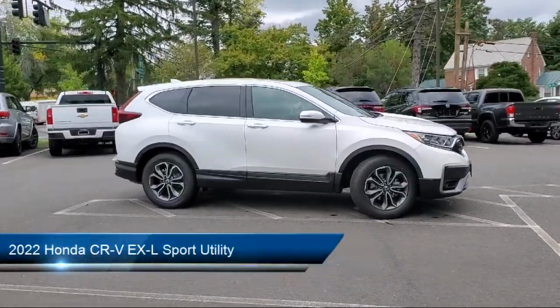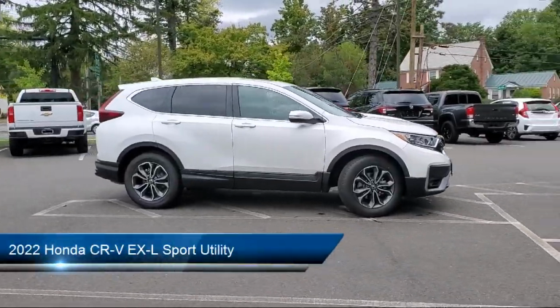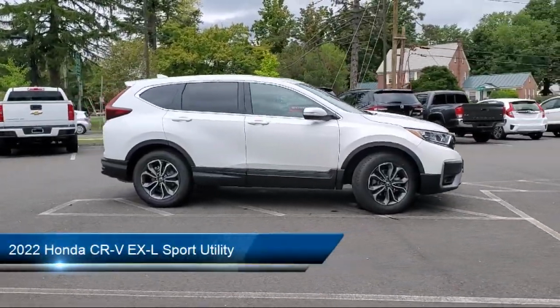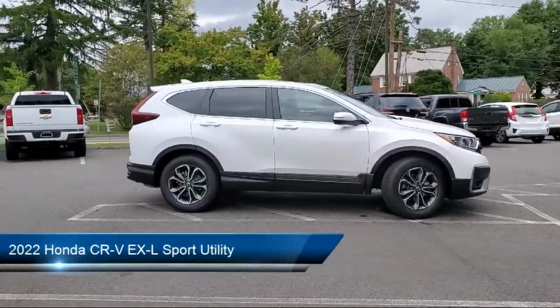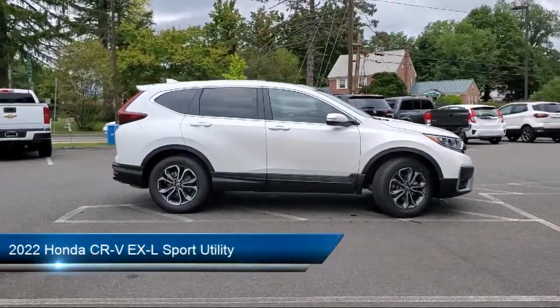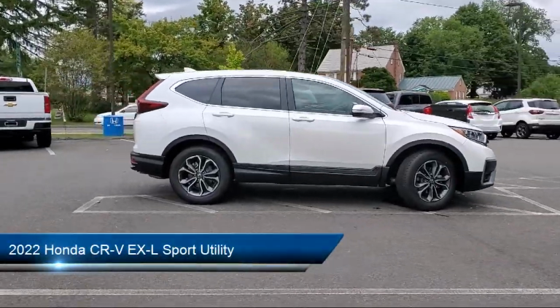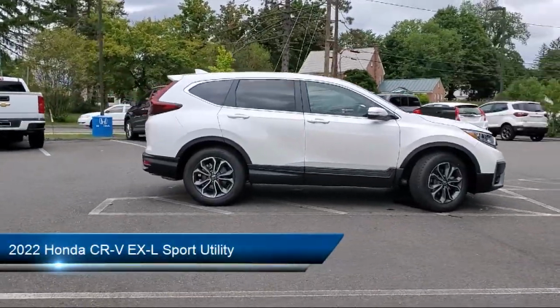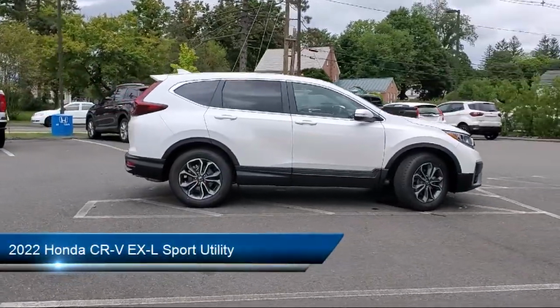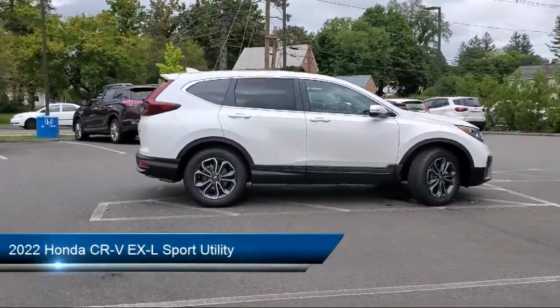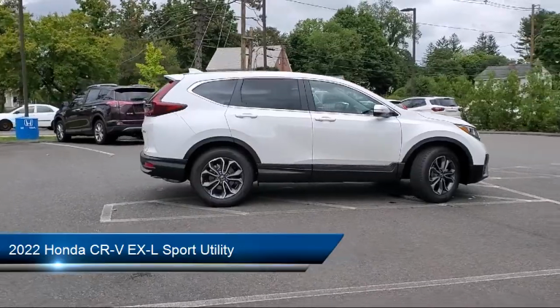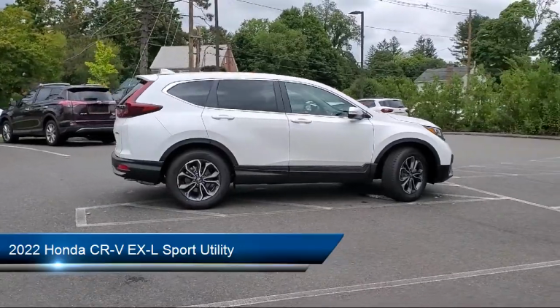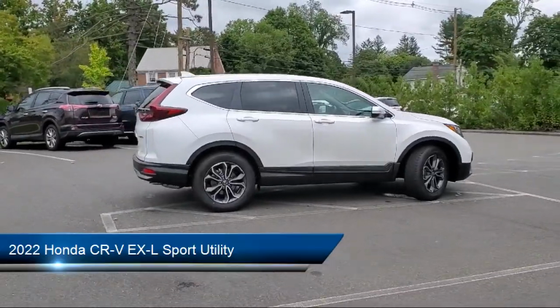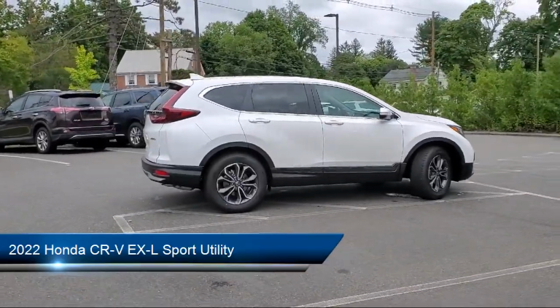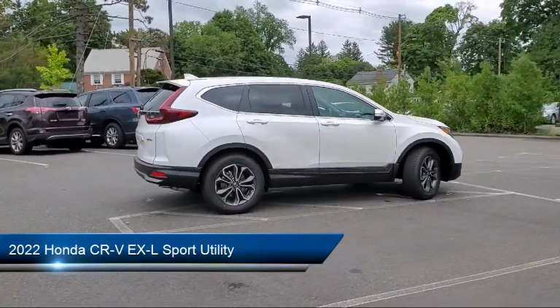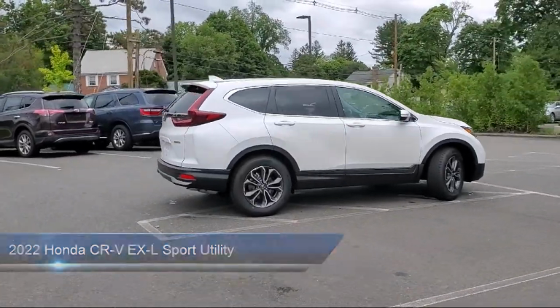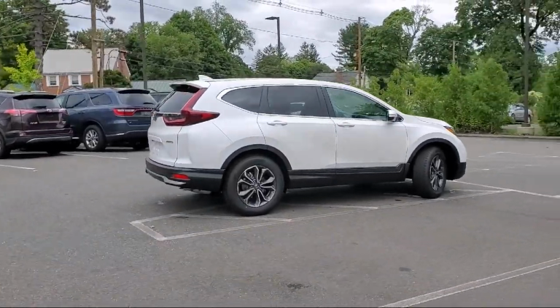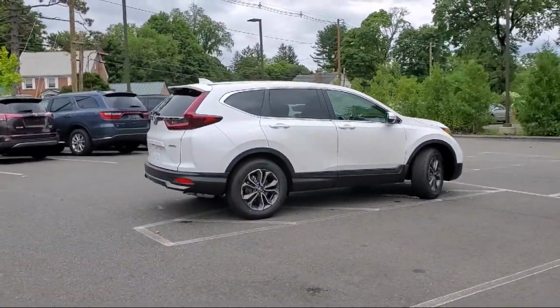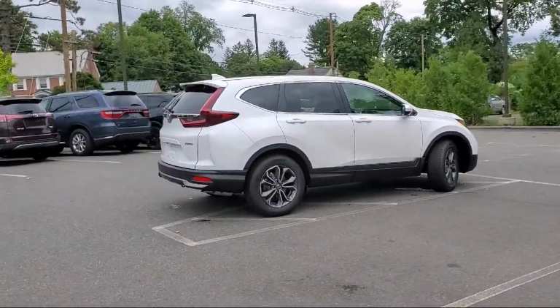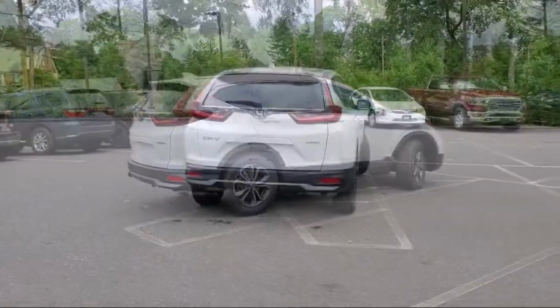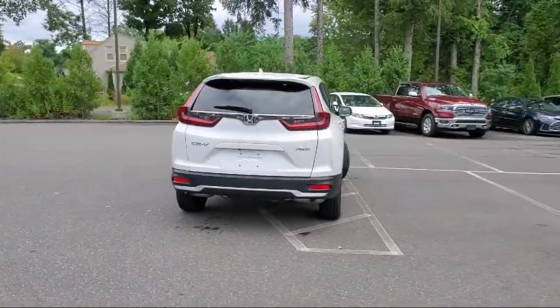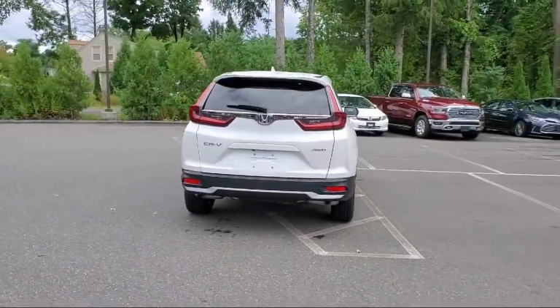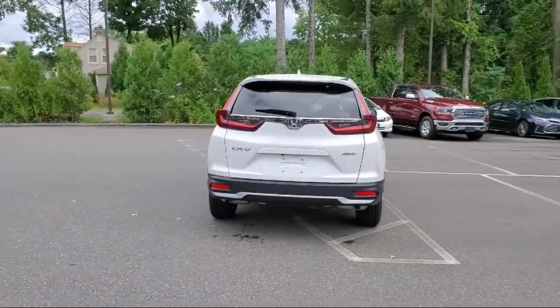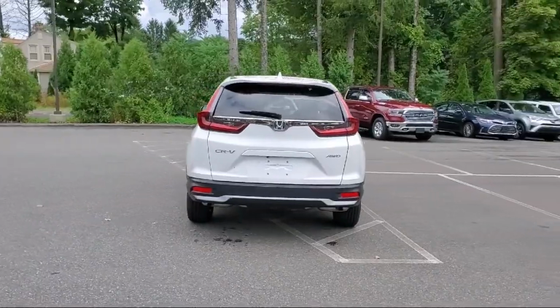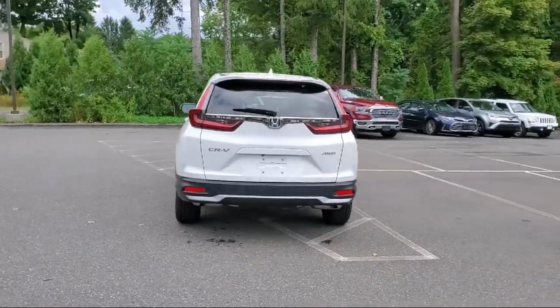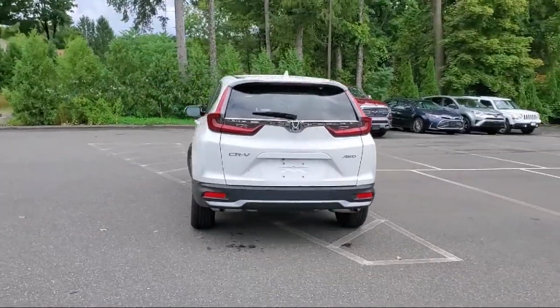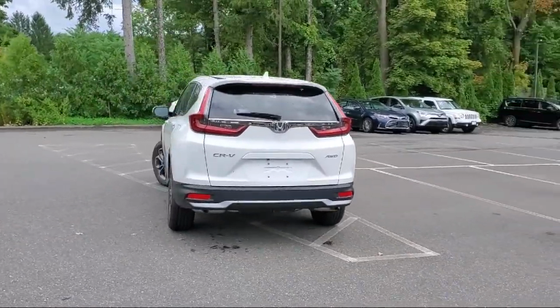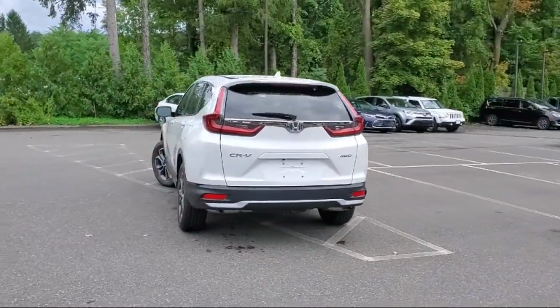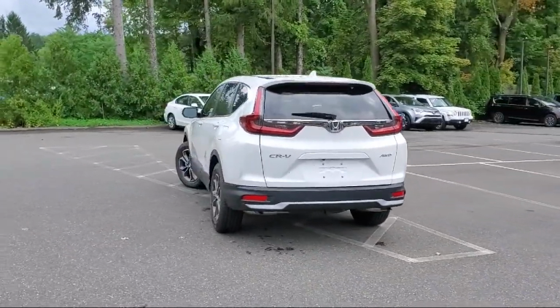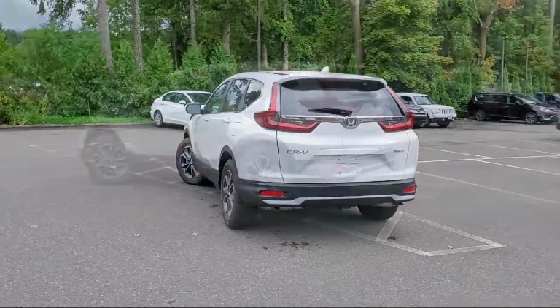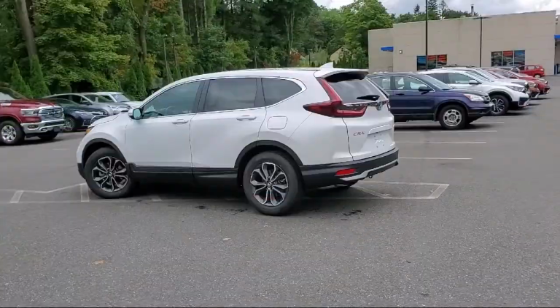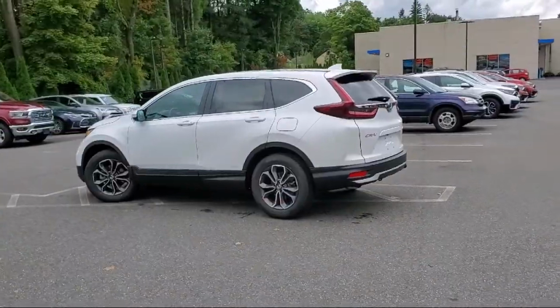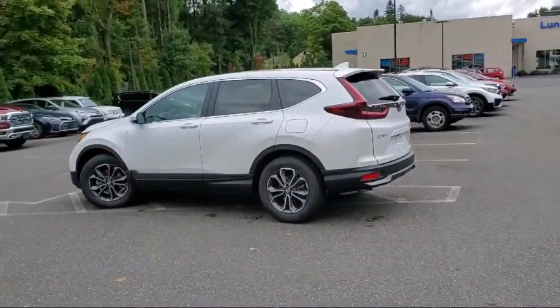It comes equipped with keyless entry, auto high beam headlight control, heated front seats, heated door mirrors, Sirius XM satellite radio, Apple CarPlay and Android Auto.